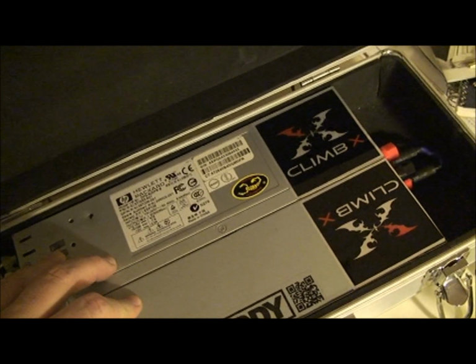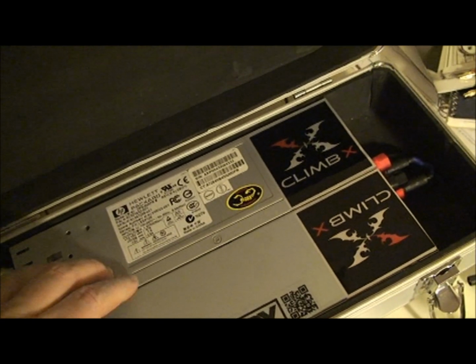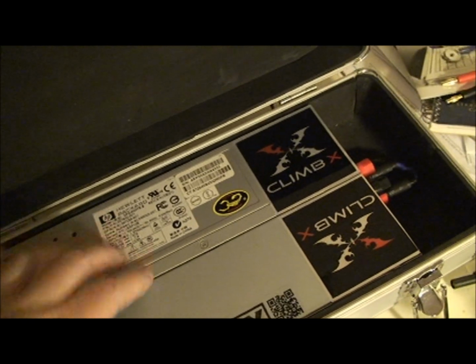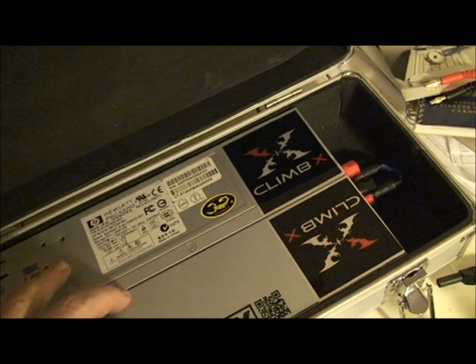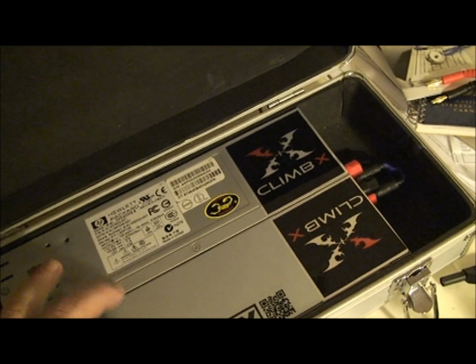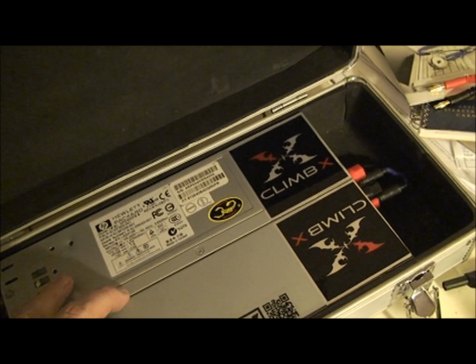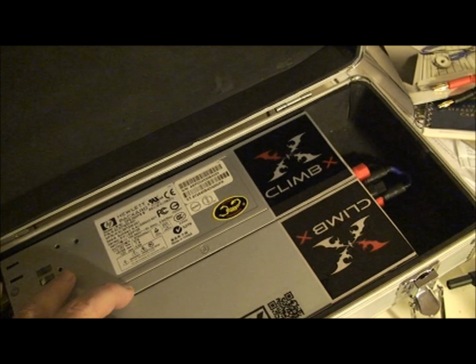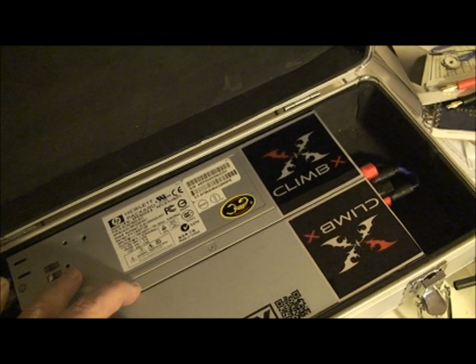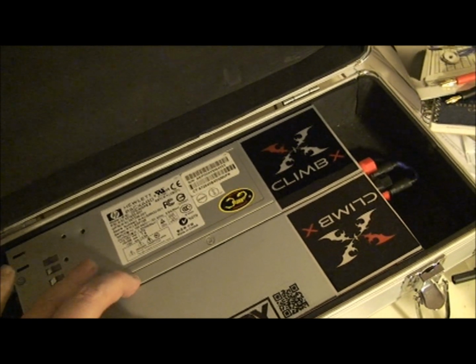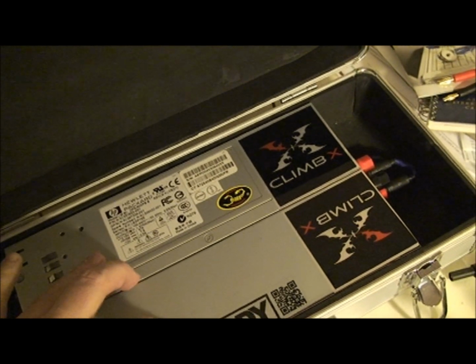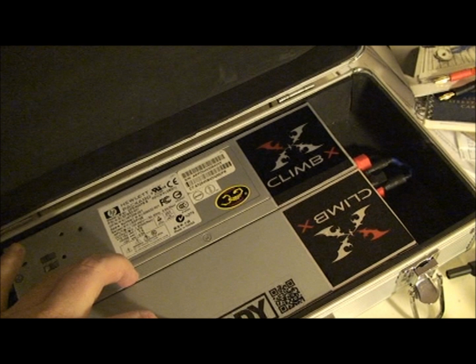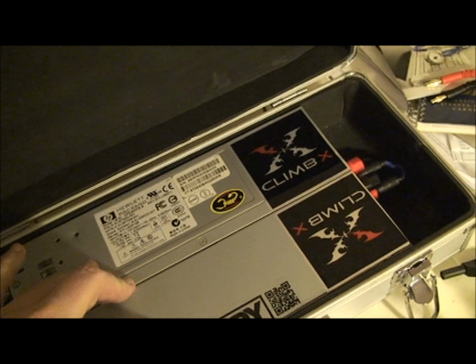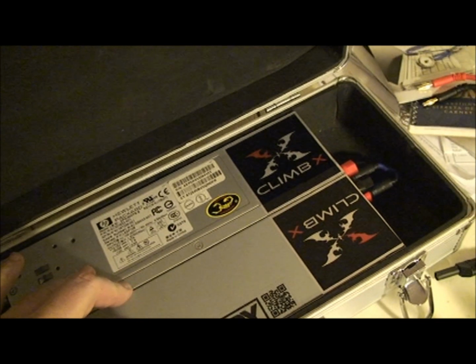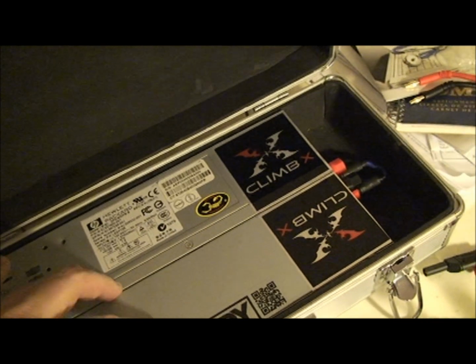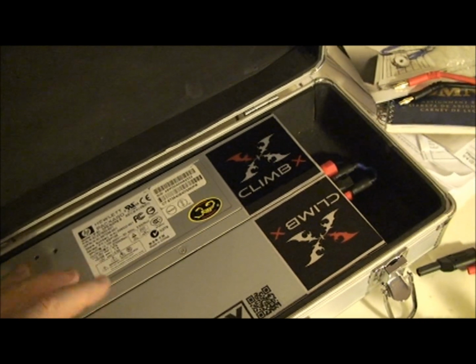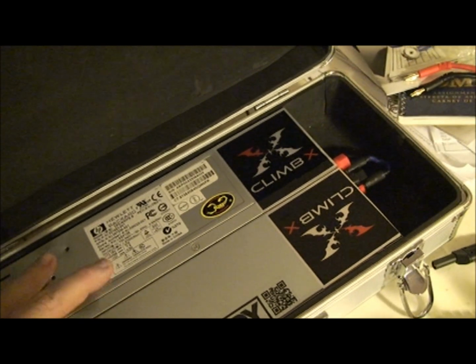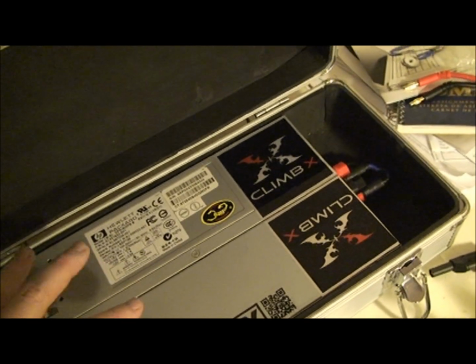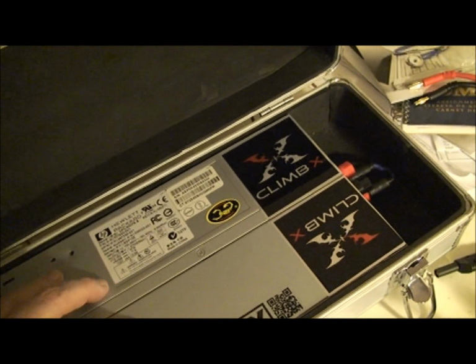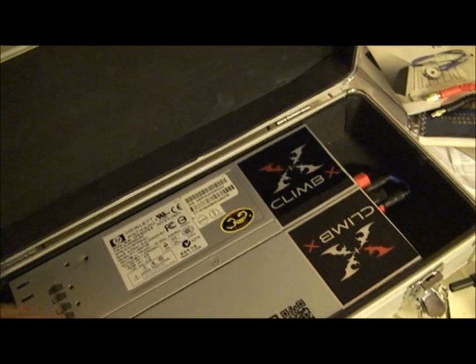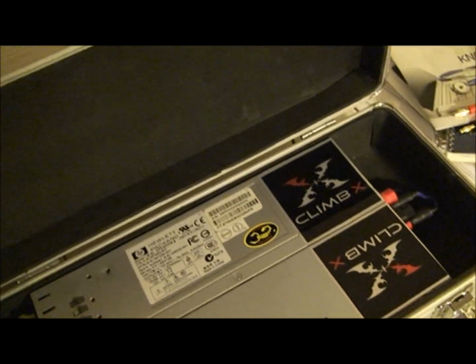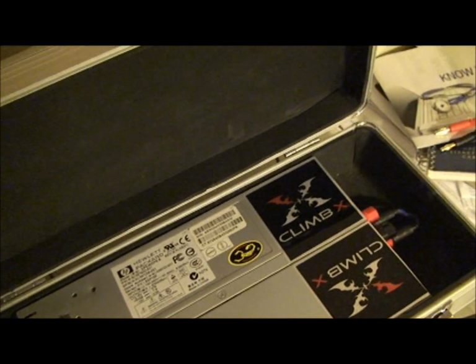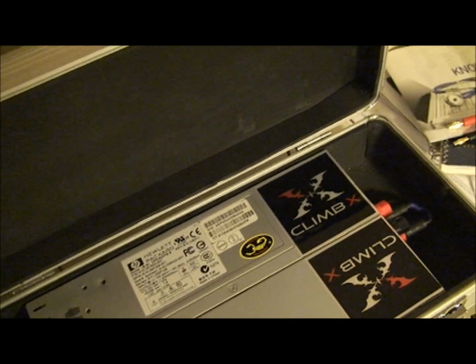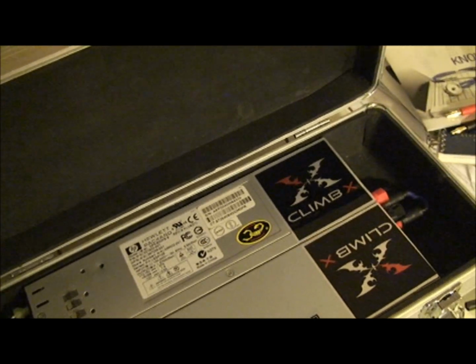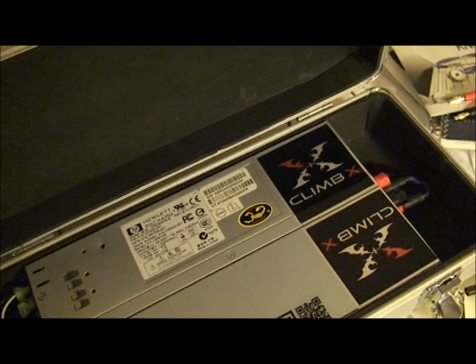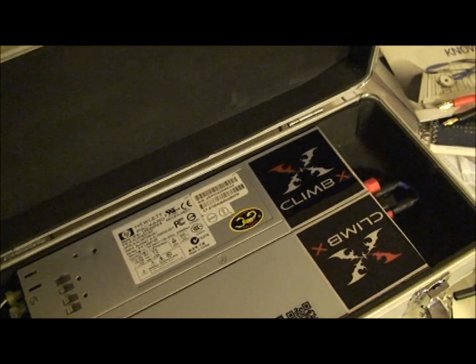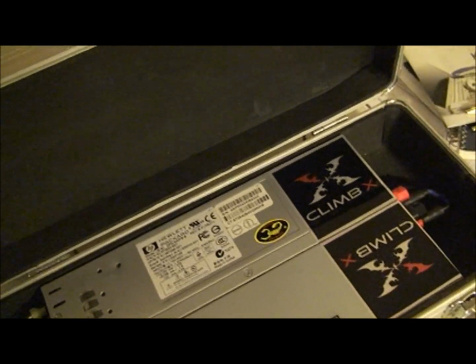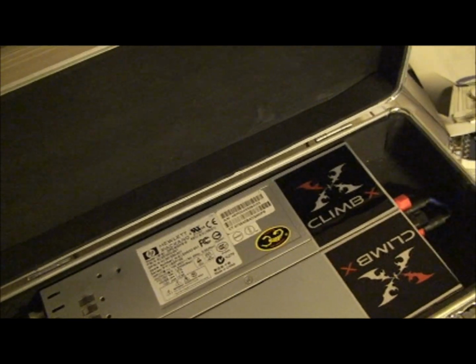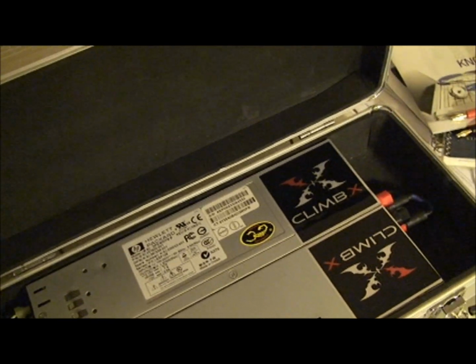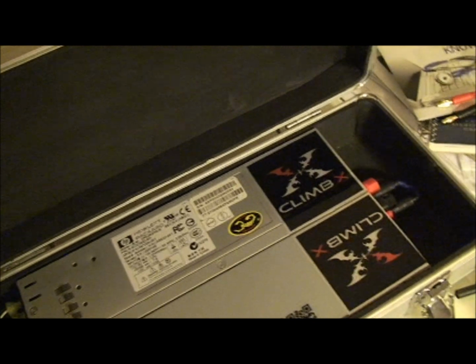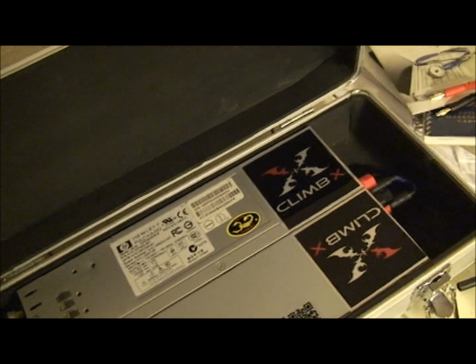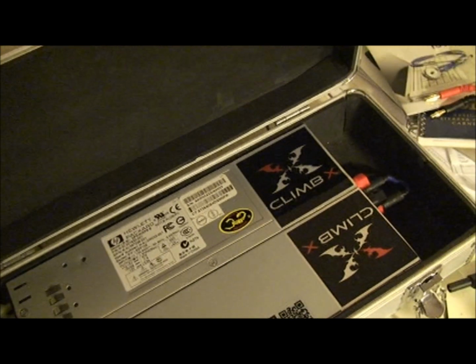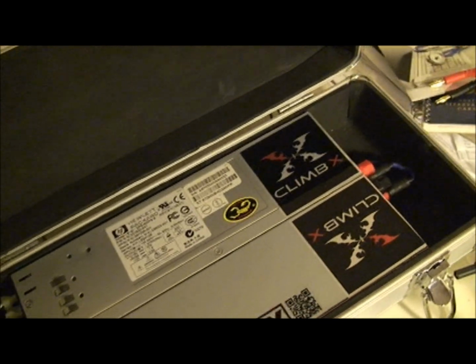Both of these server power supplies only pull about 16 to 17 amps off of your regular household outlet, so not too bad.